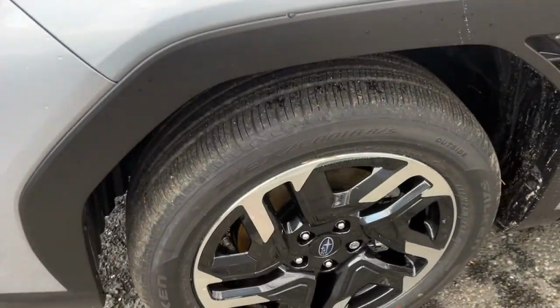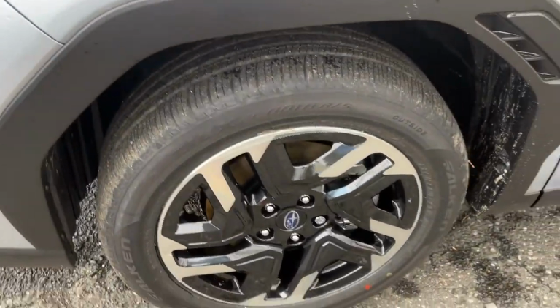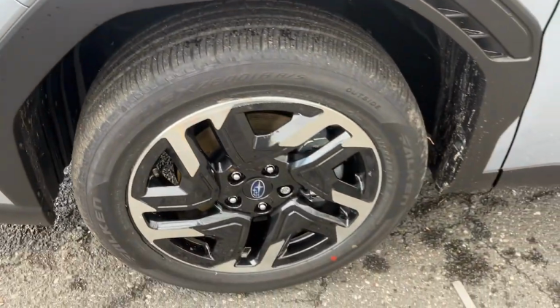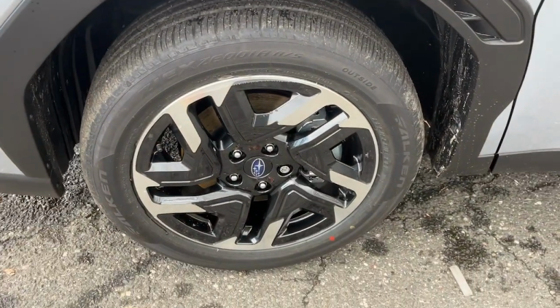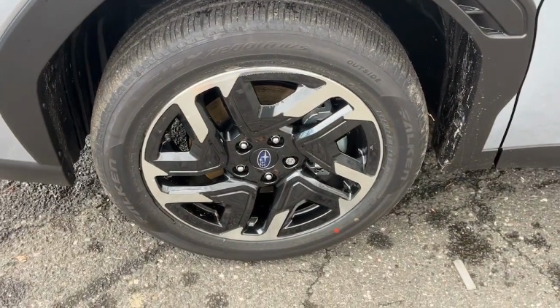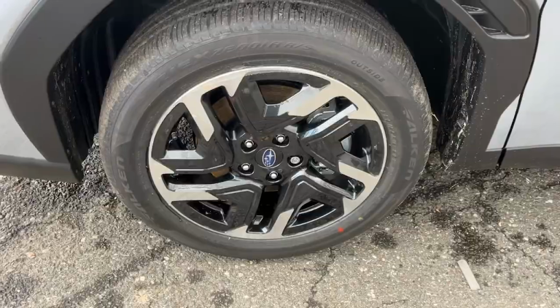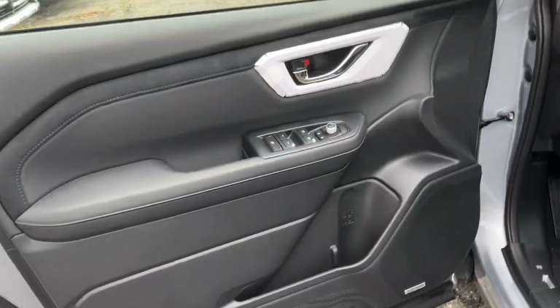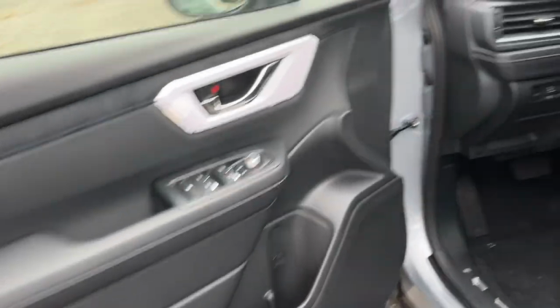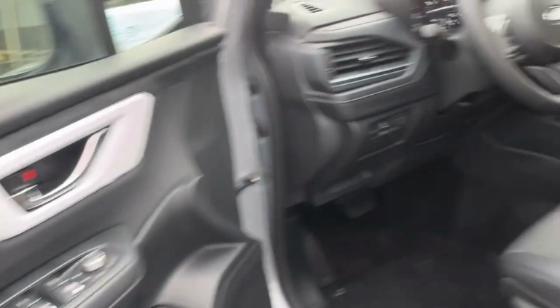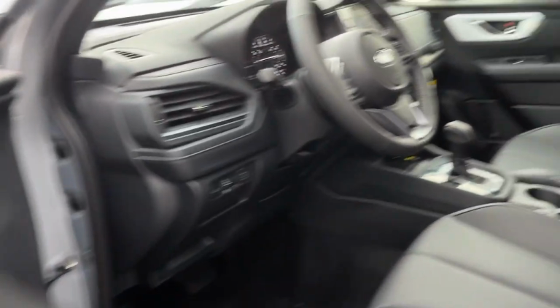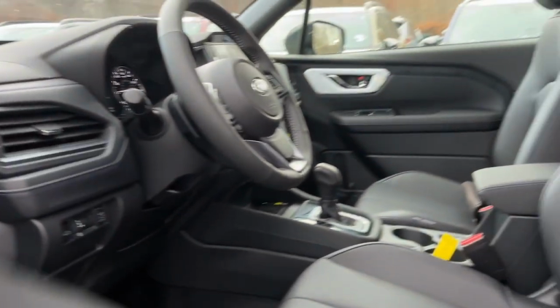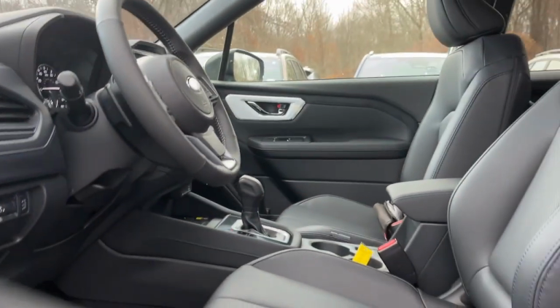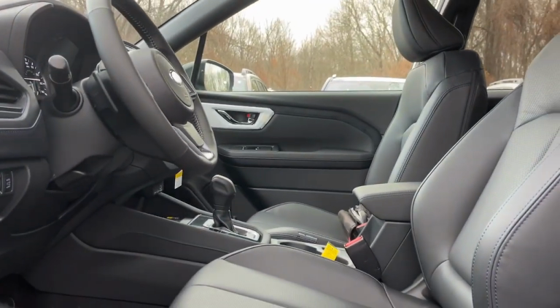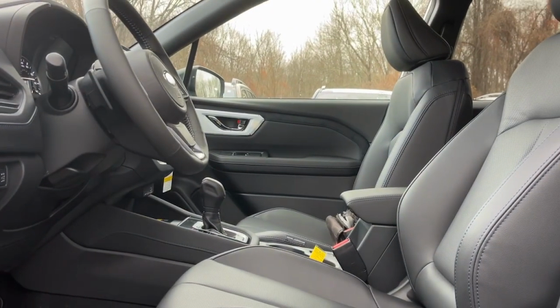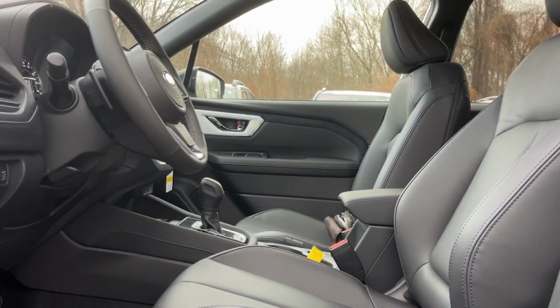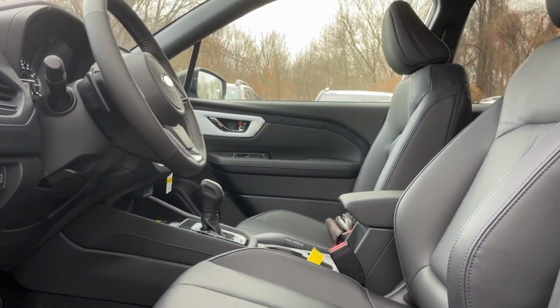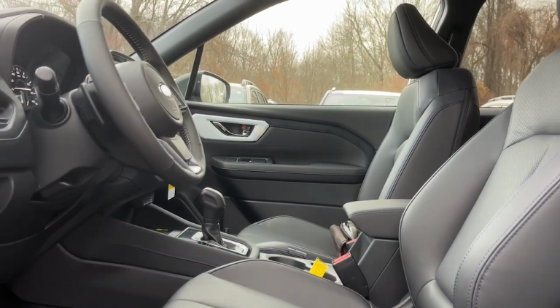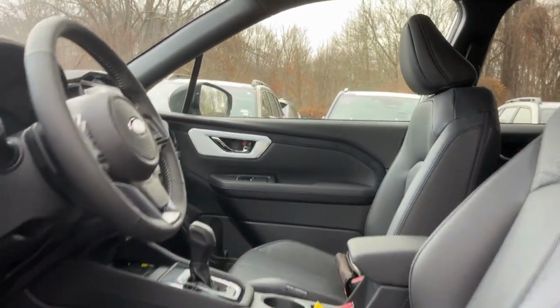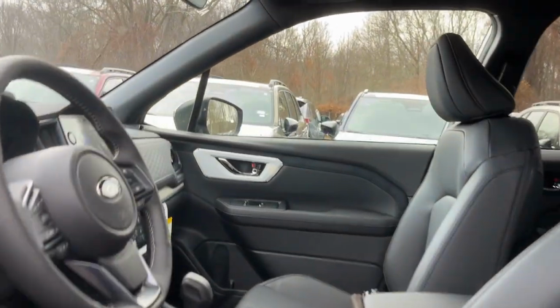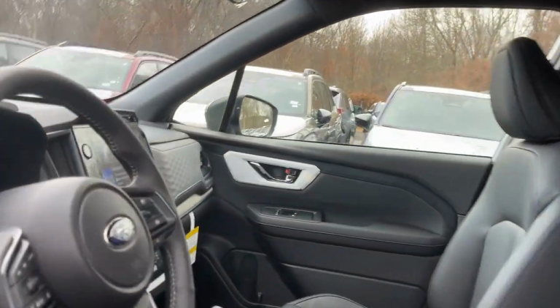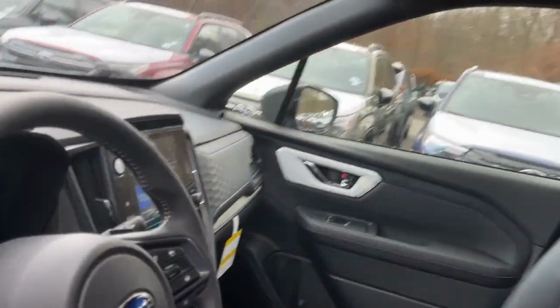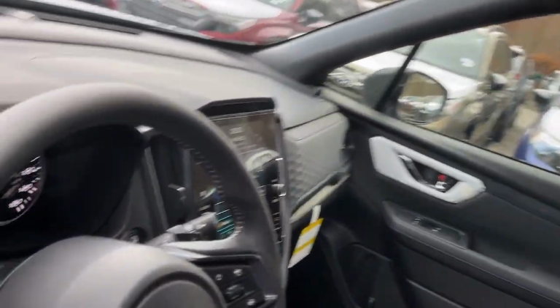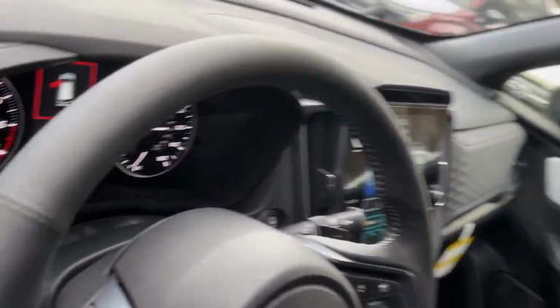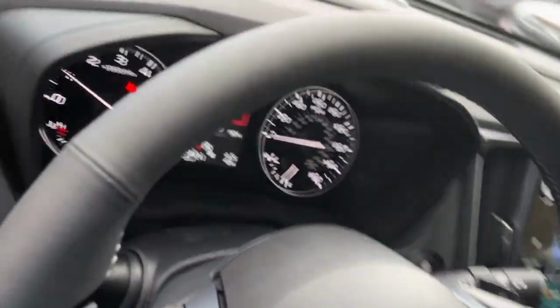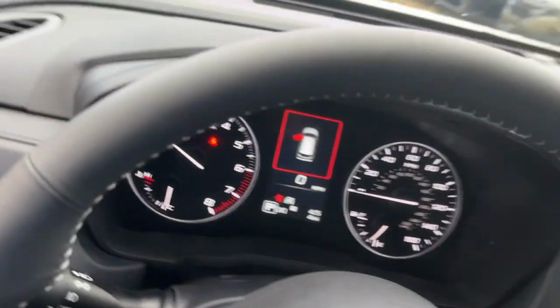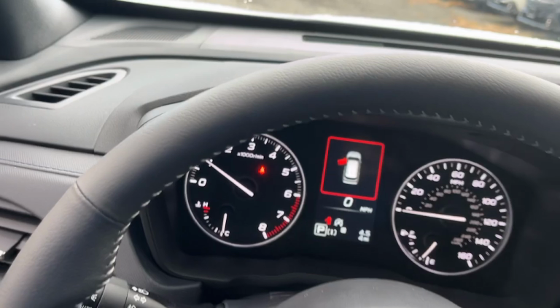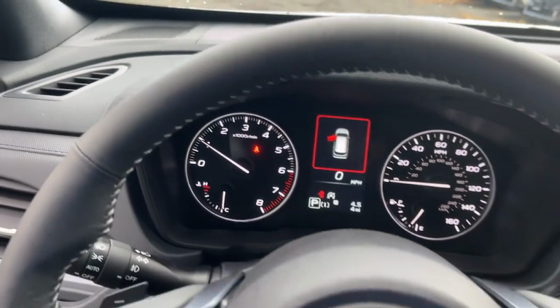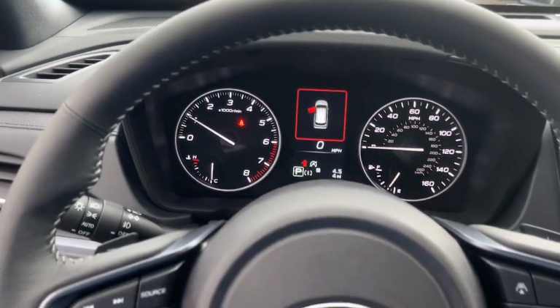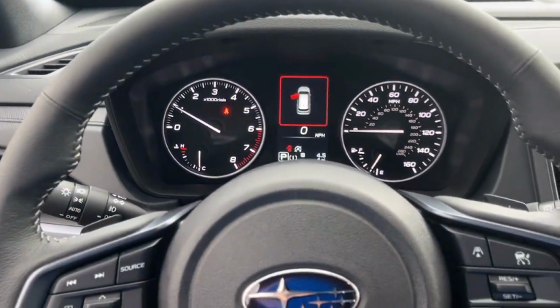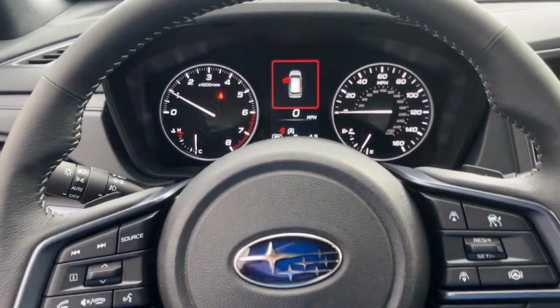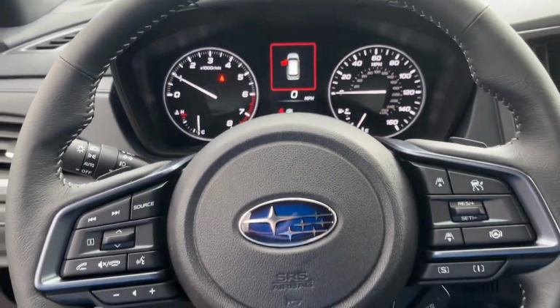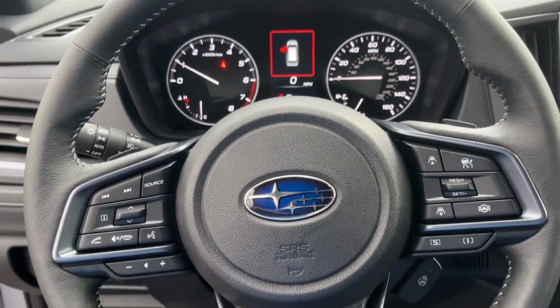These are just some of the great options this vehicle comes with: navigation system, aluminum wheels, auto-dimming rear-view mirror, and floor mats.